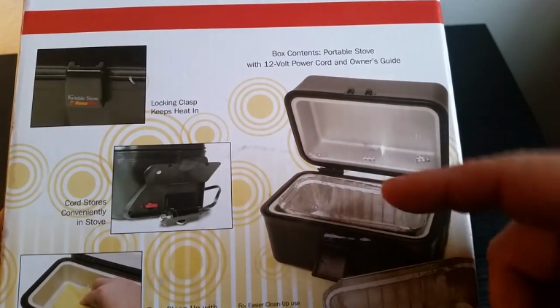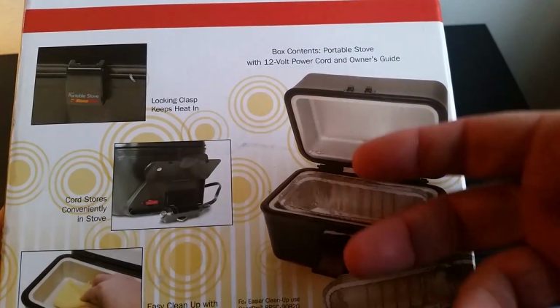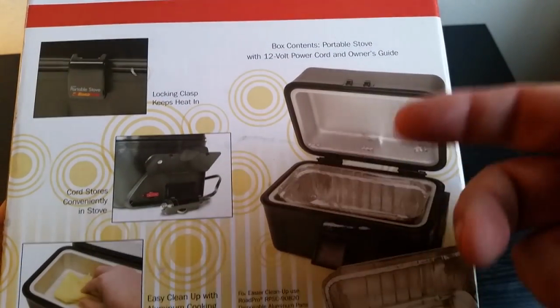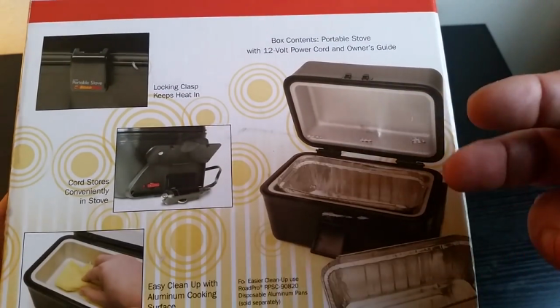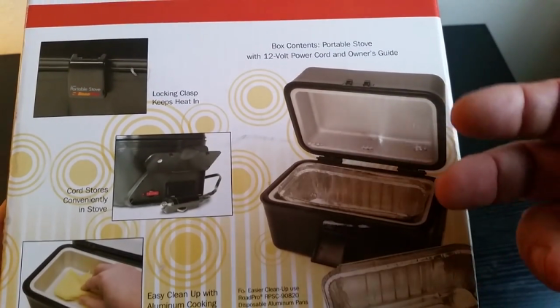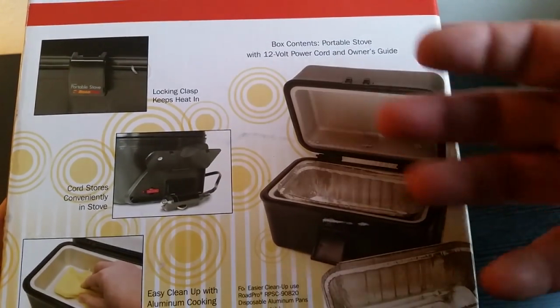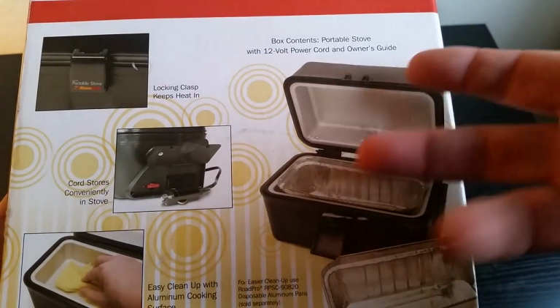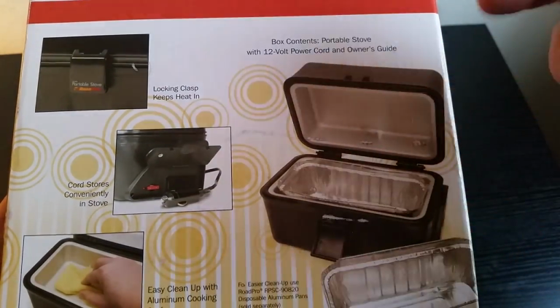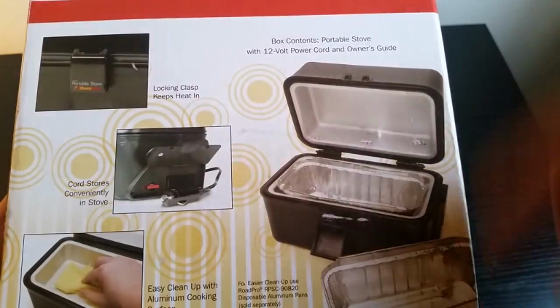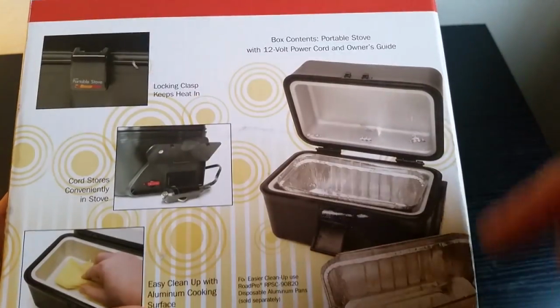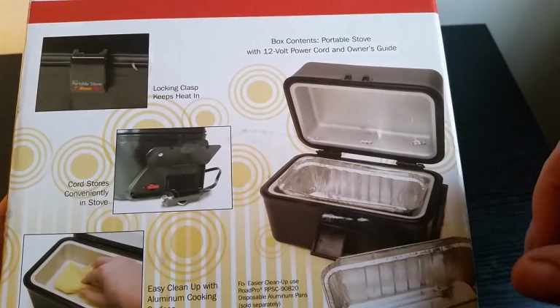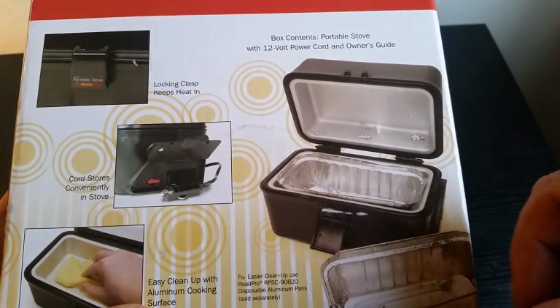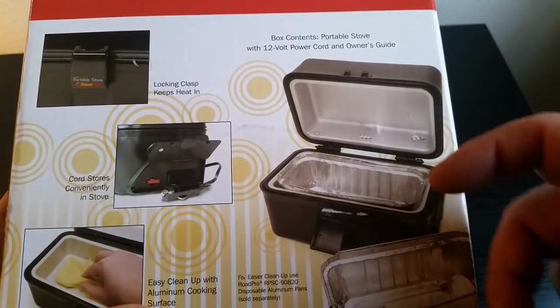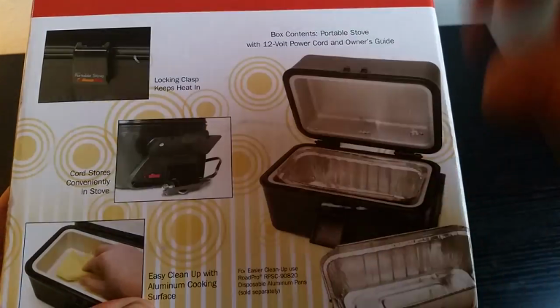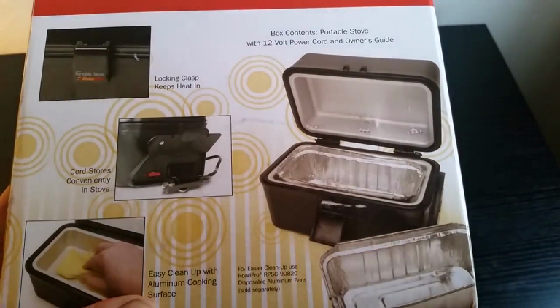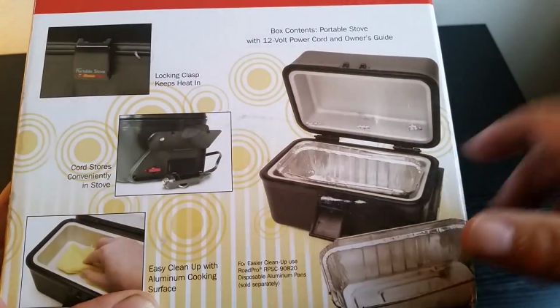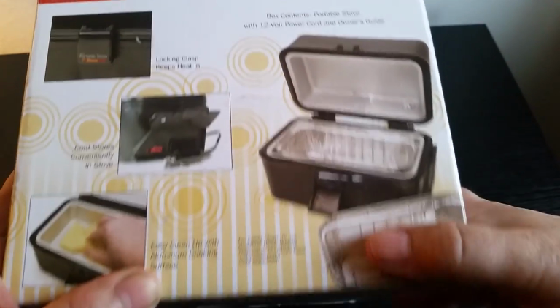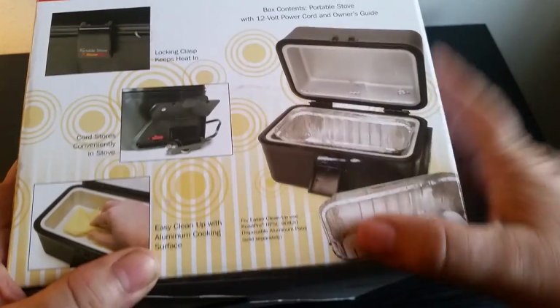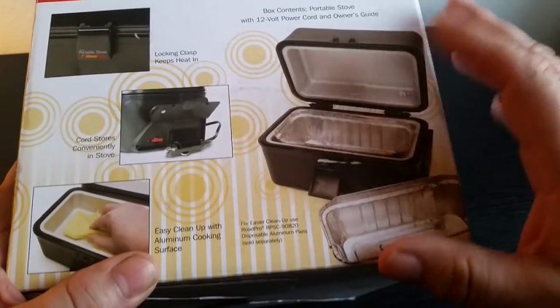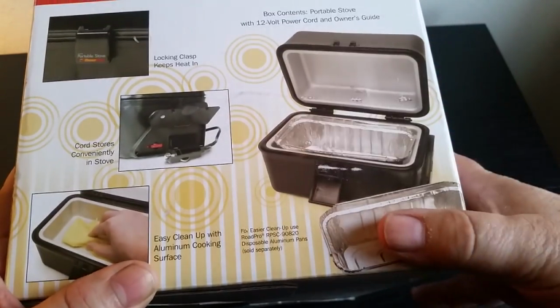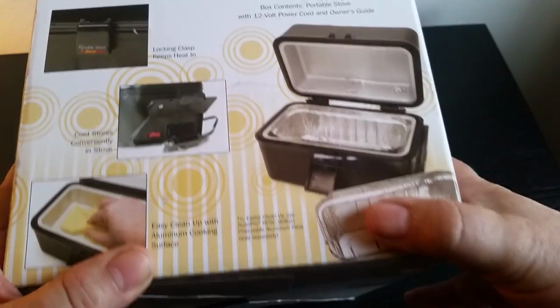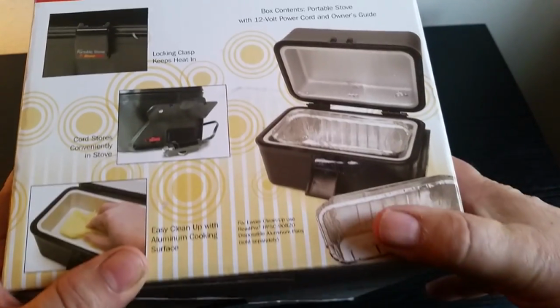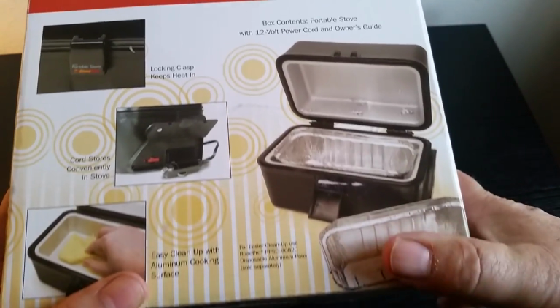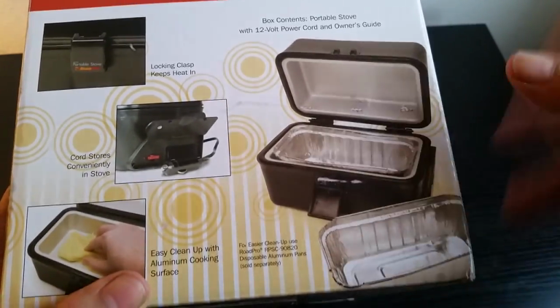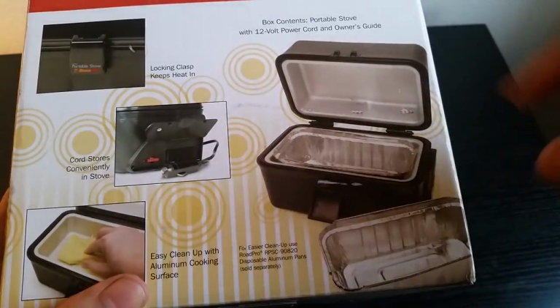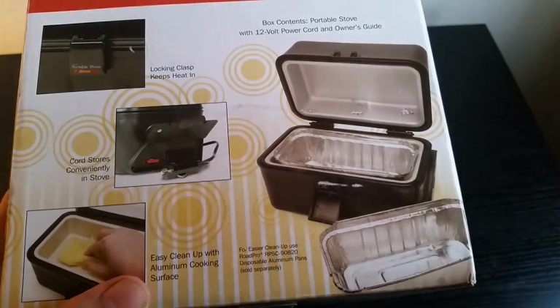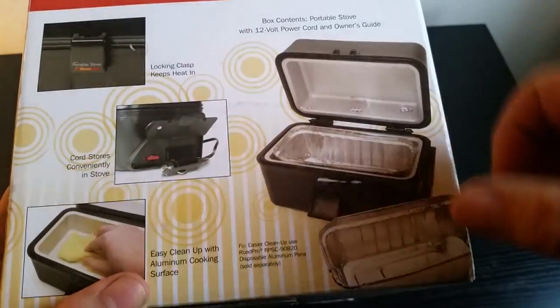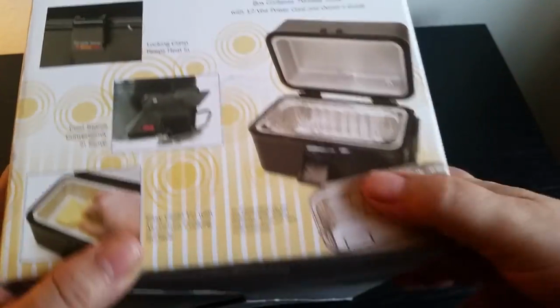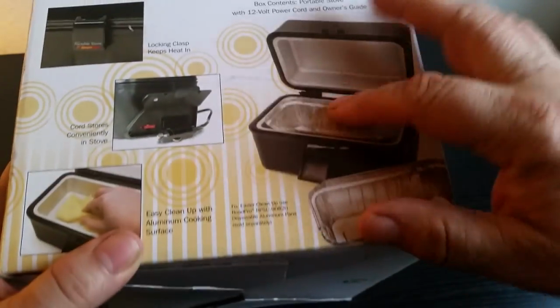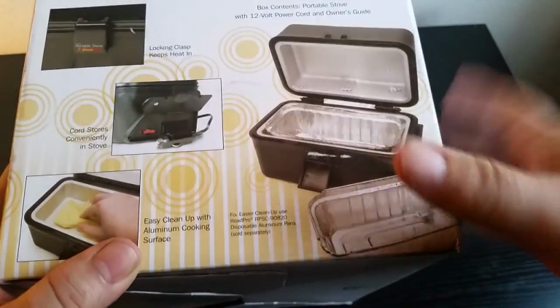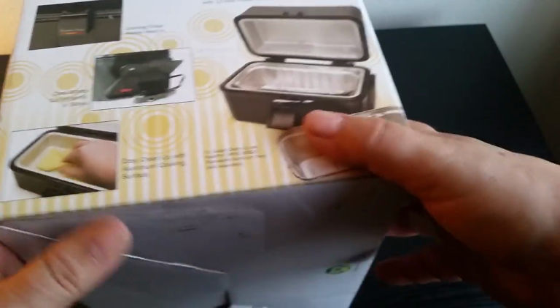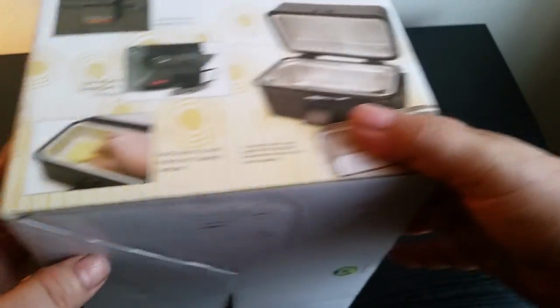Also if you're doing baked potatoes, a lot of things you can just wrap in heavy-duty aluminum foil and put it in there. I do a lot of sweet potatoes — I just wrap it up in foil and drop it in there. I don't need to use a pan.